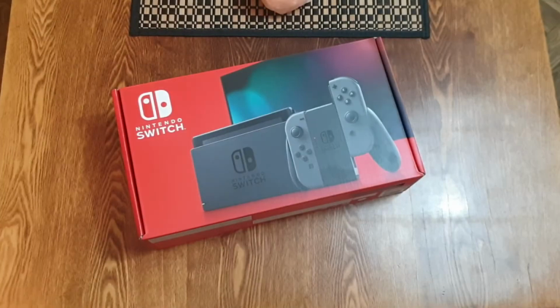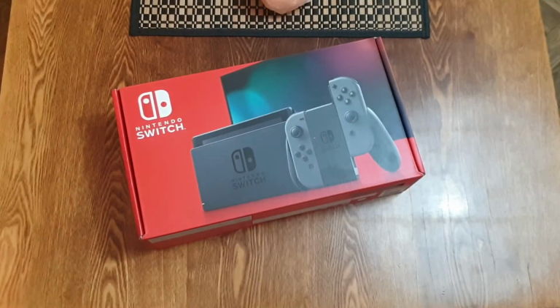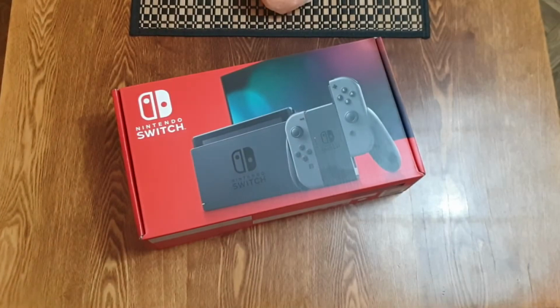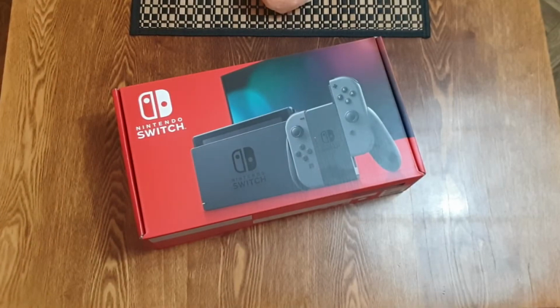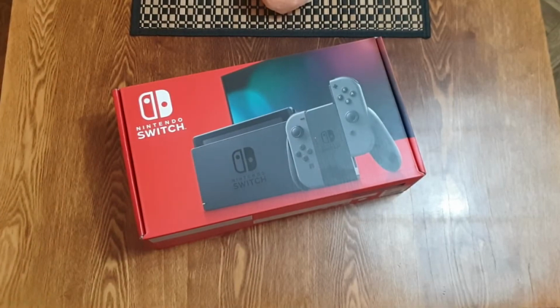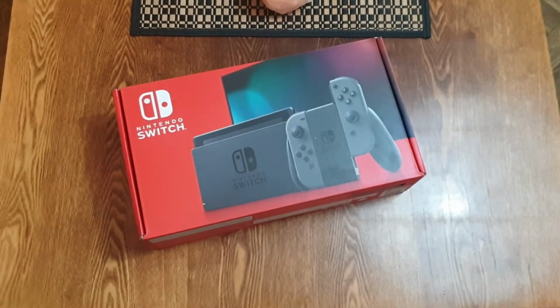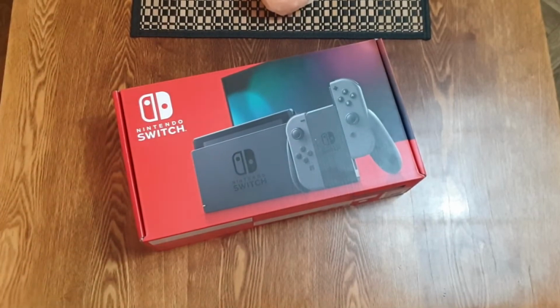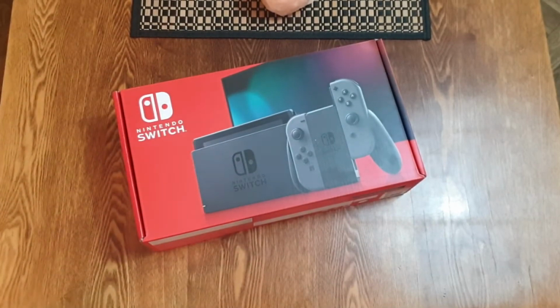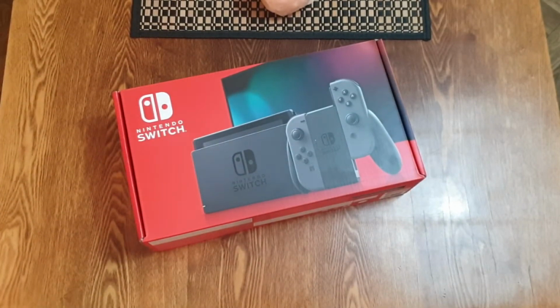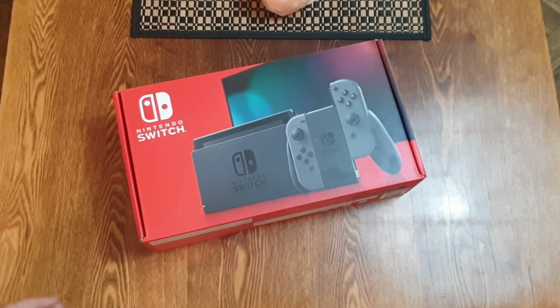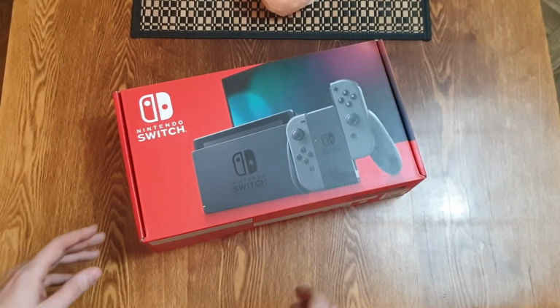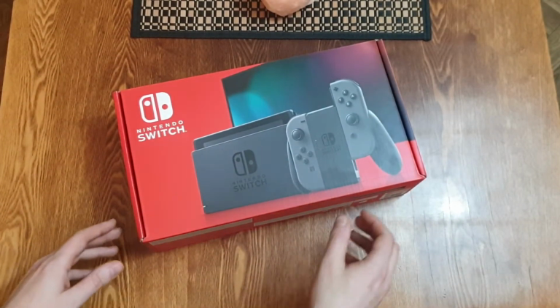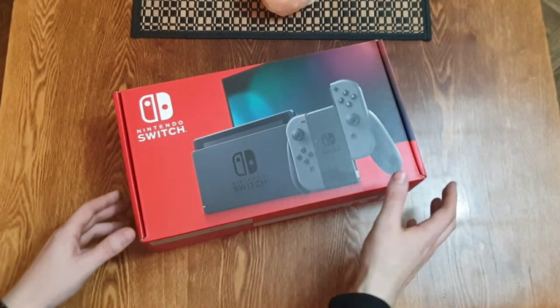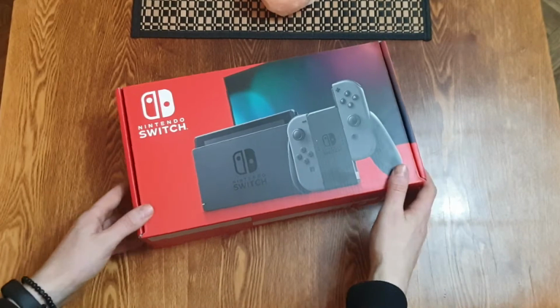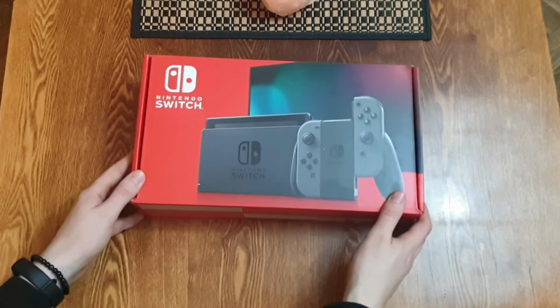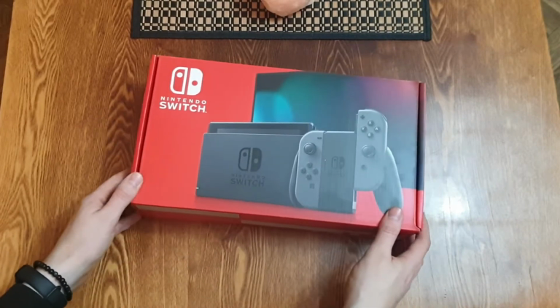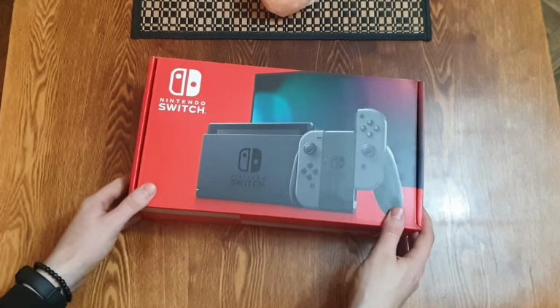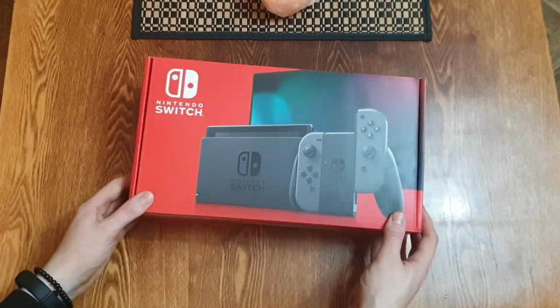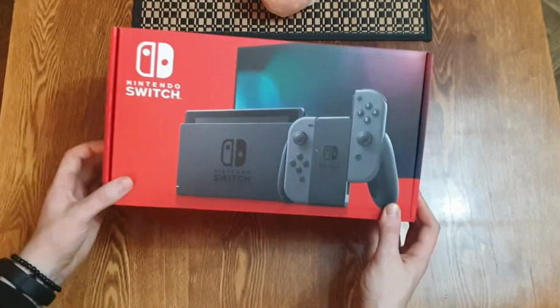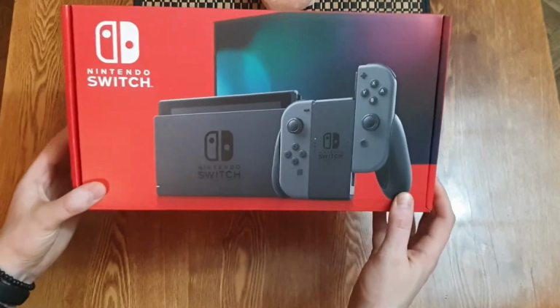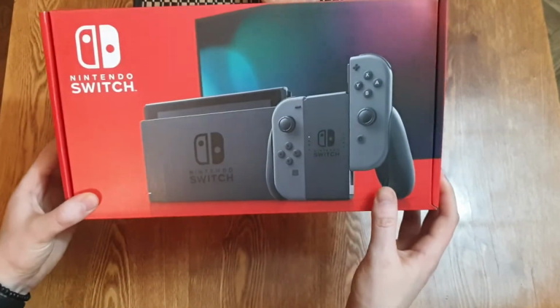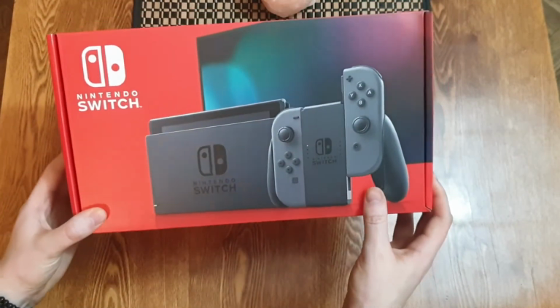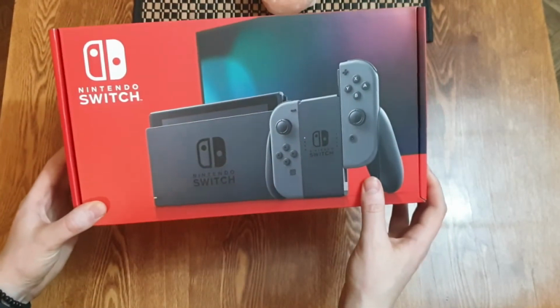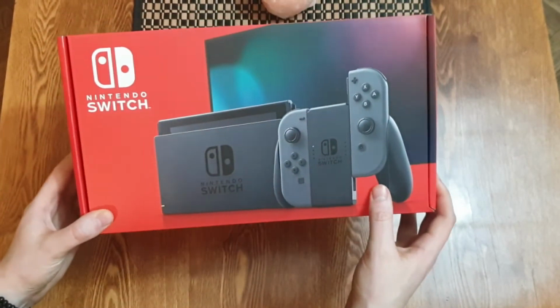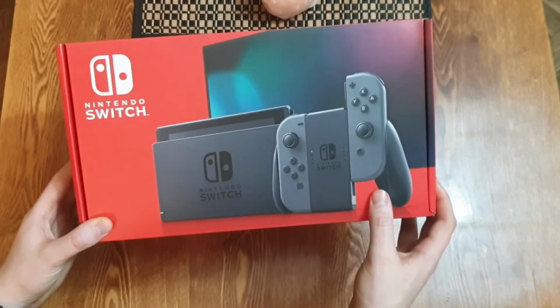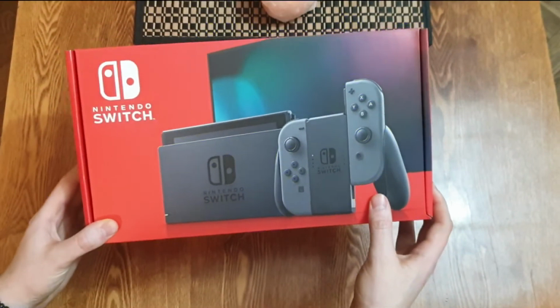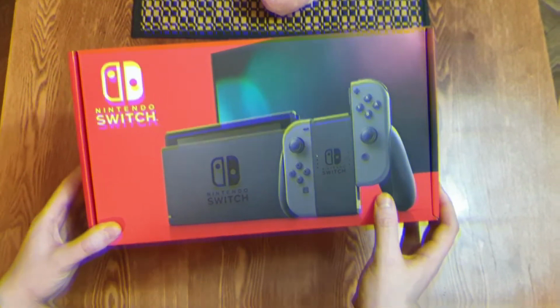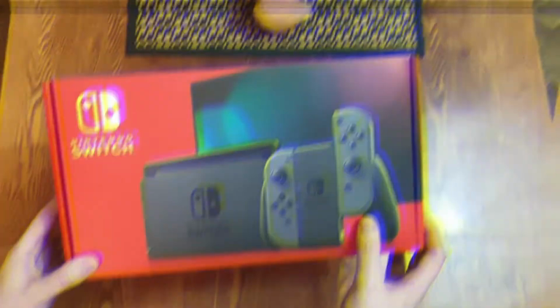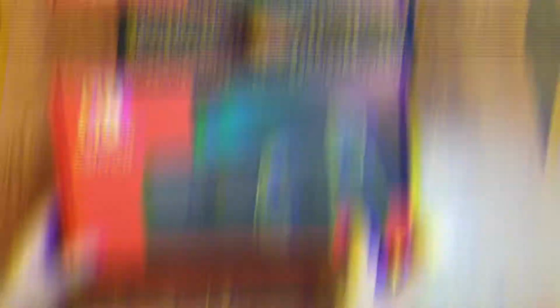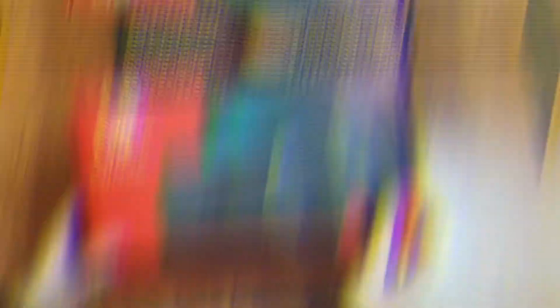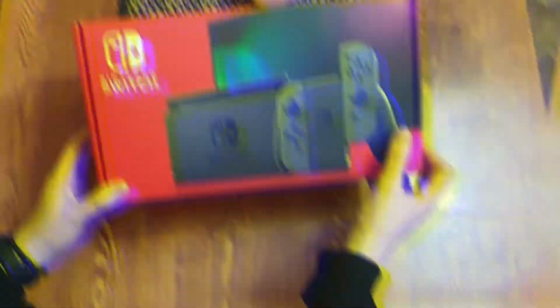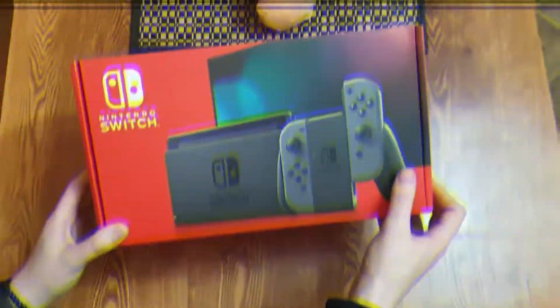Santa brought me this red box straight from his workshop. If you want to see what's in the box, hit that like and subscribe now.